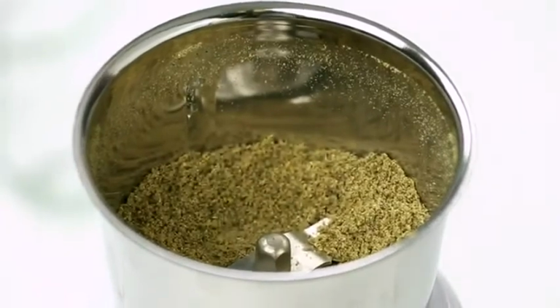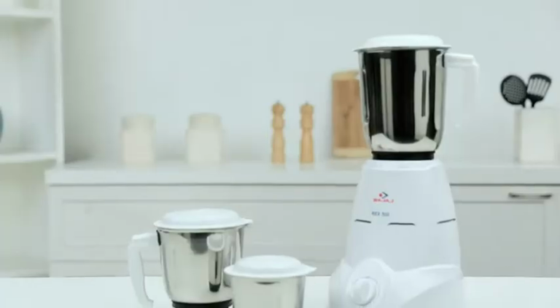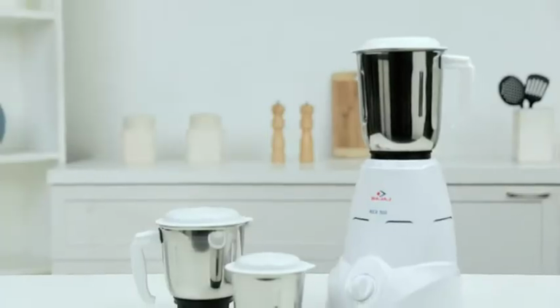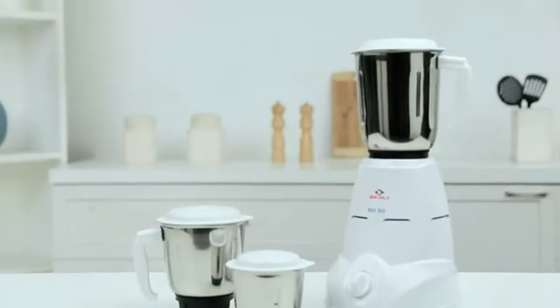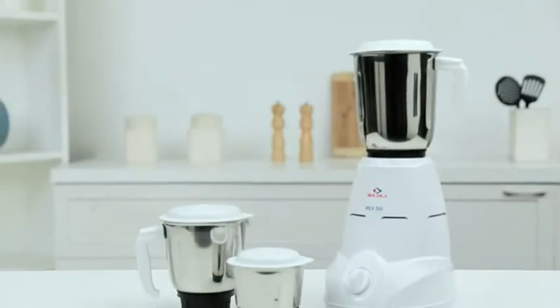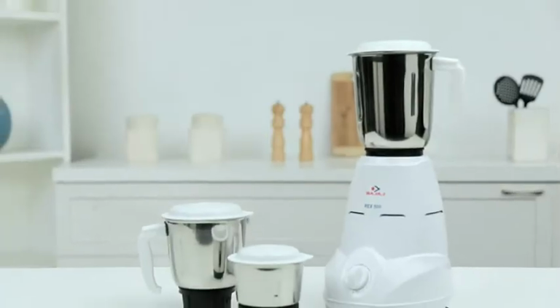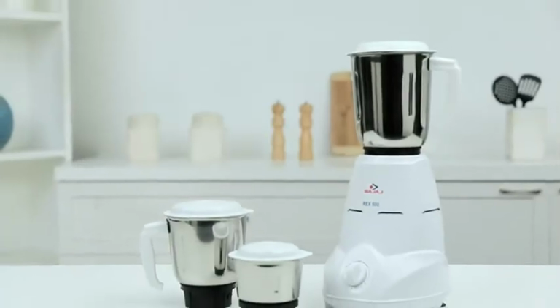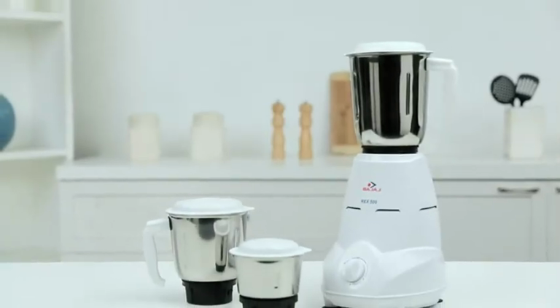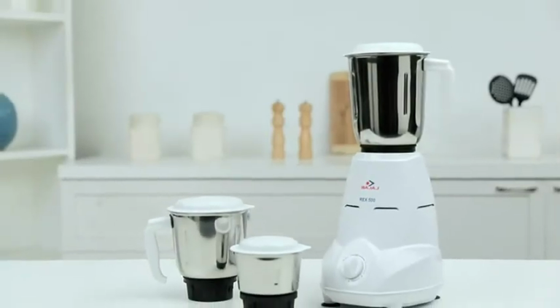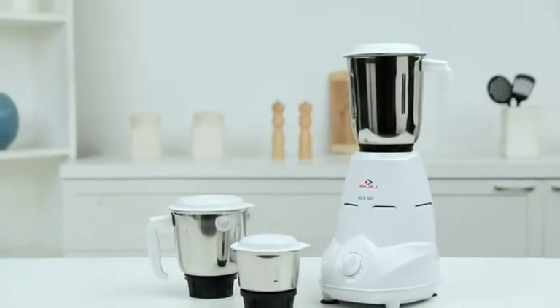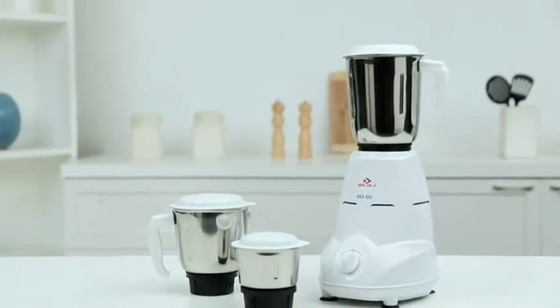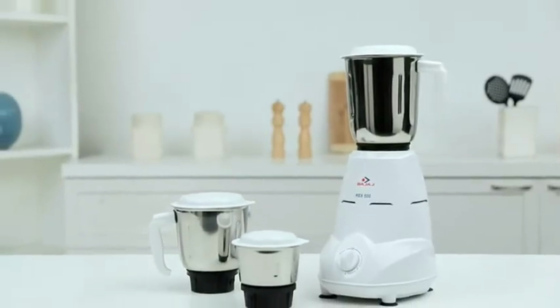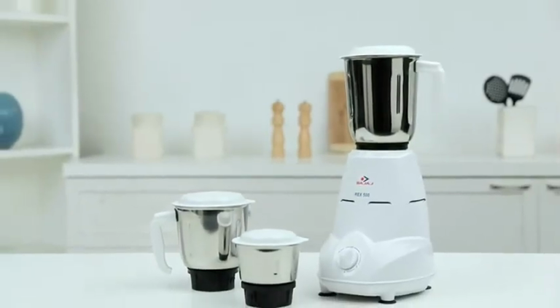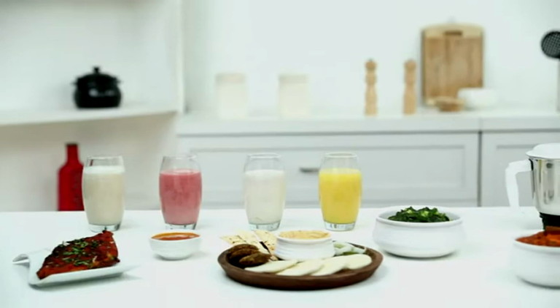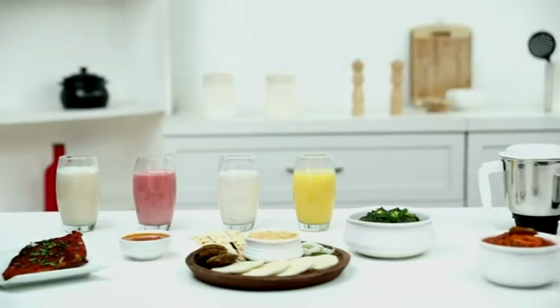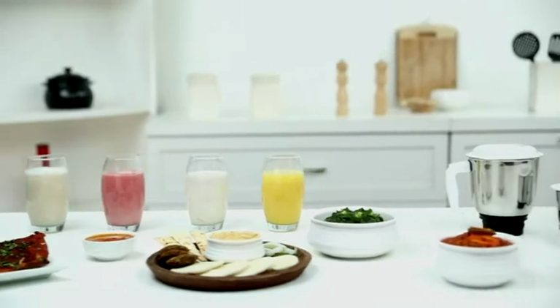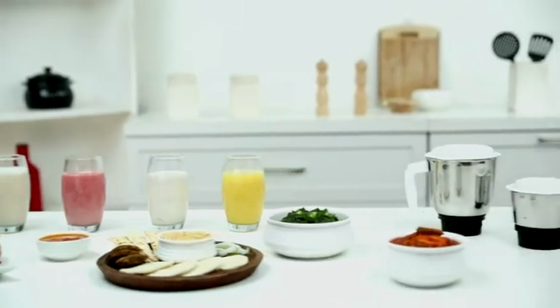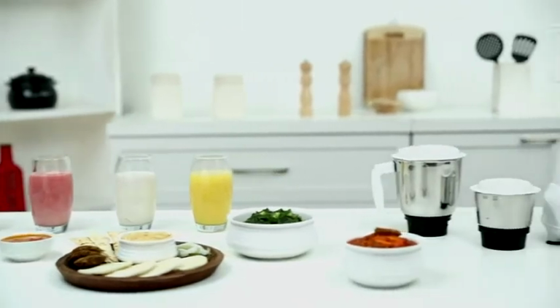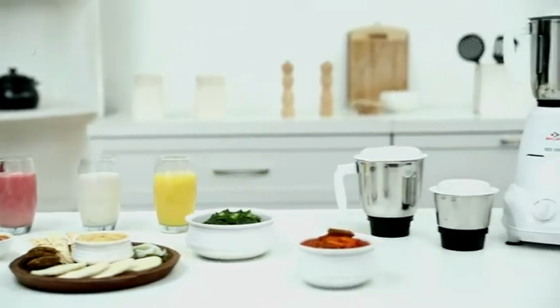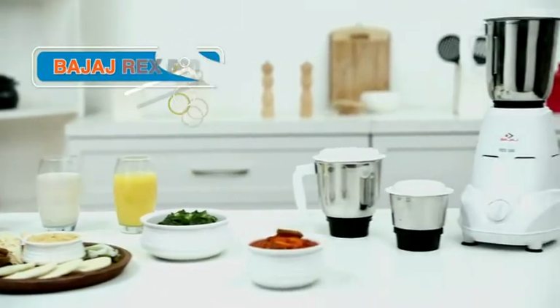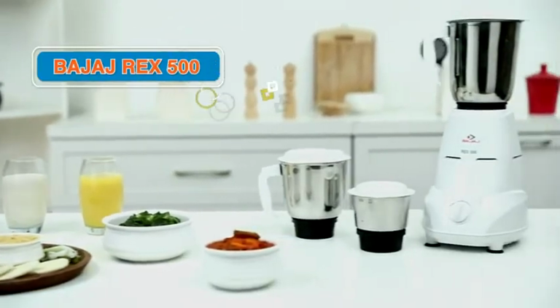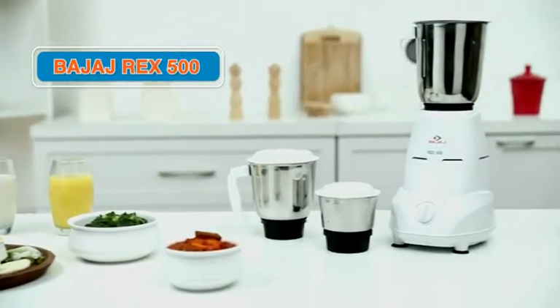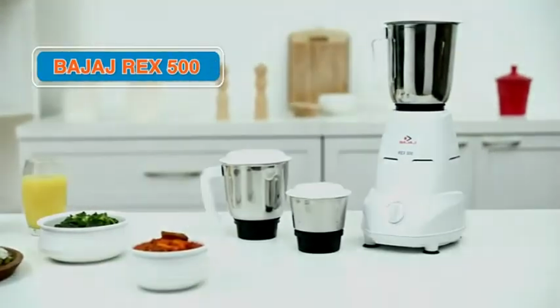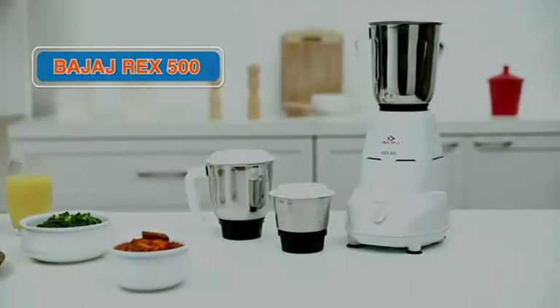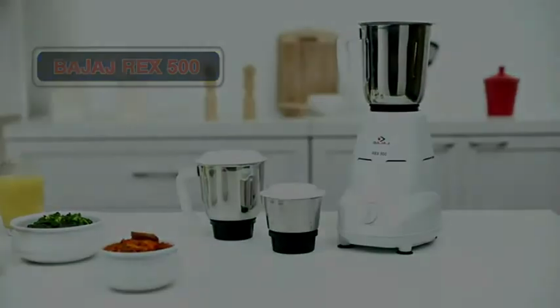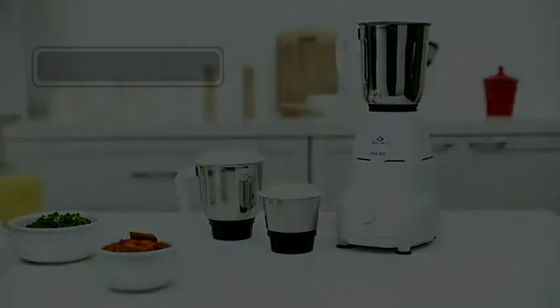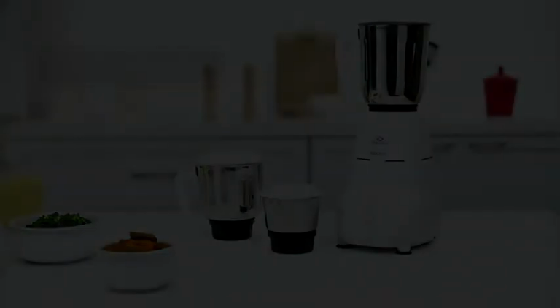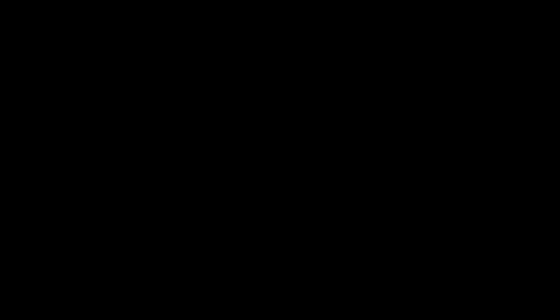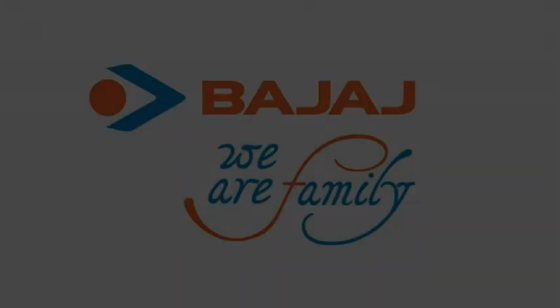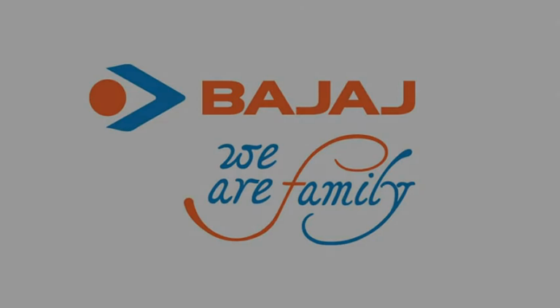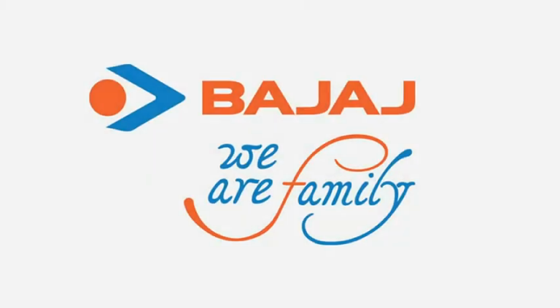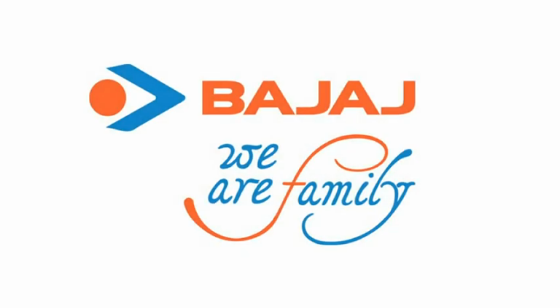Use Bajaj Rex 500 for effortless grinding and mixing, and make something awesome today!